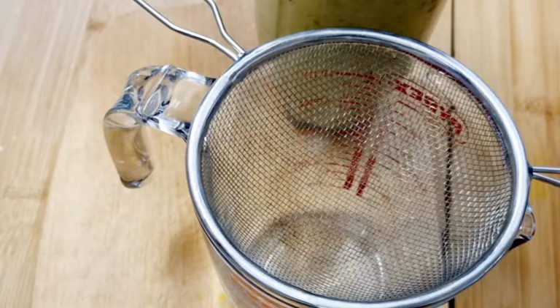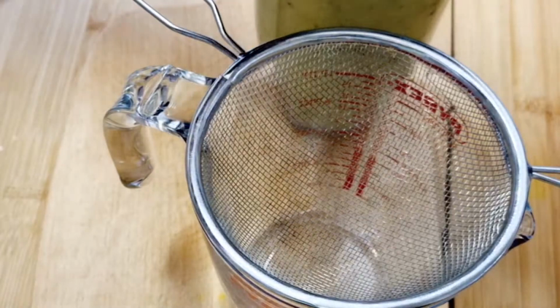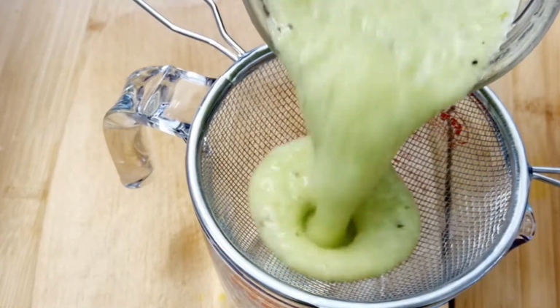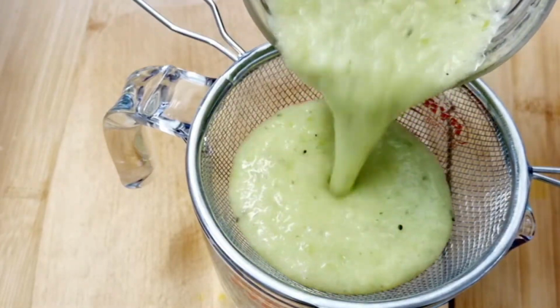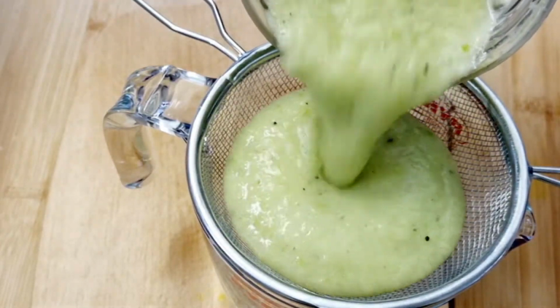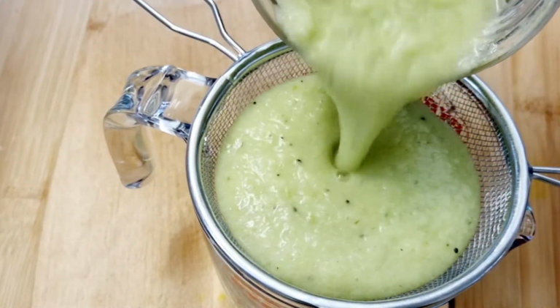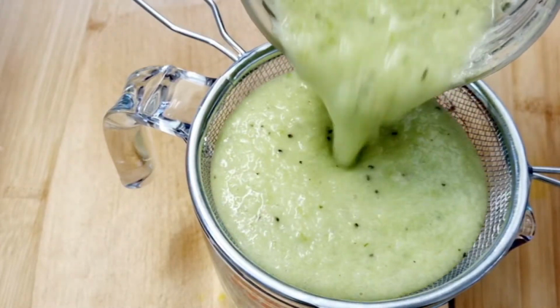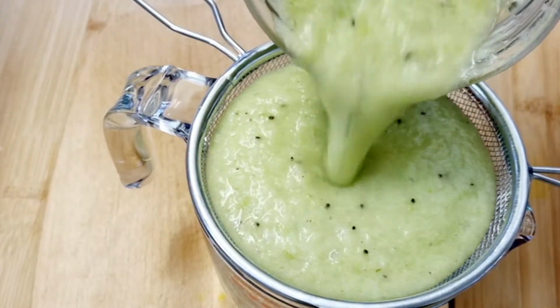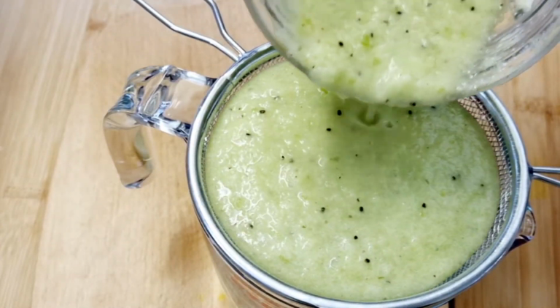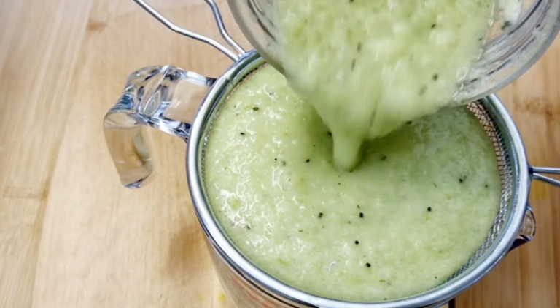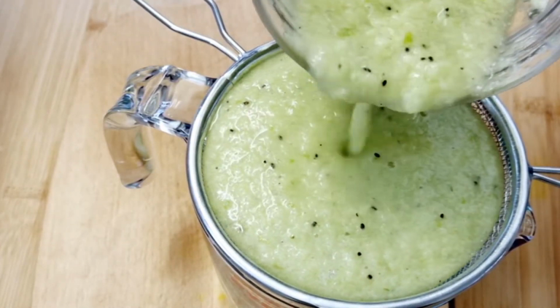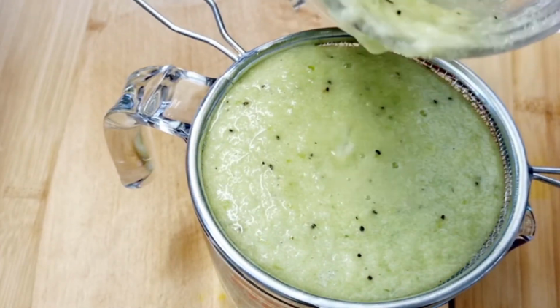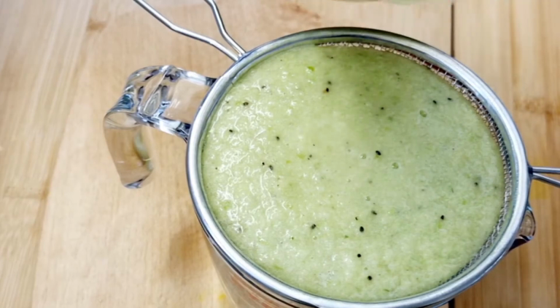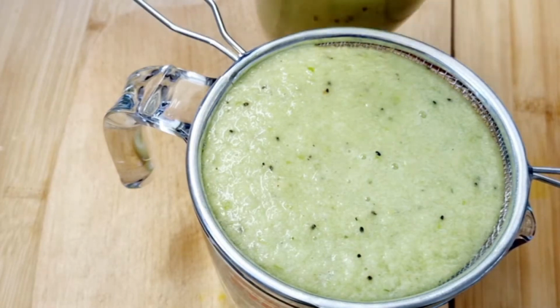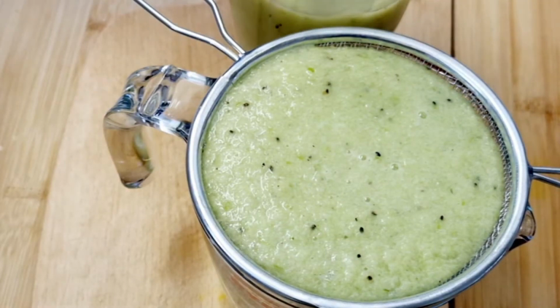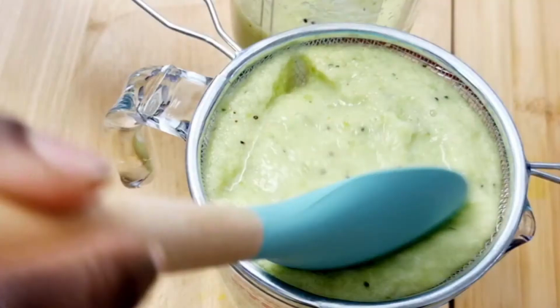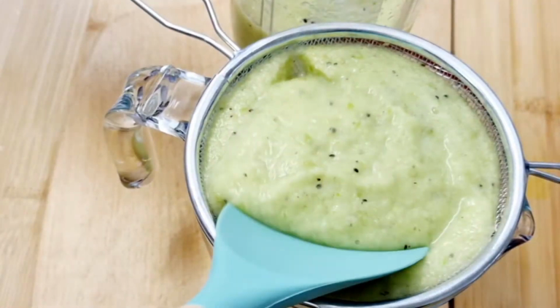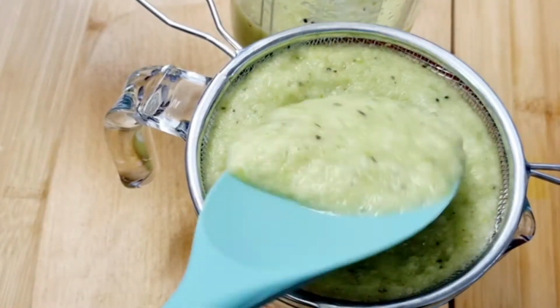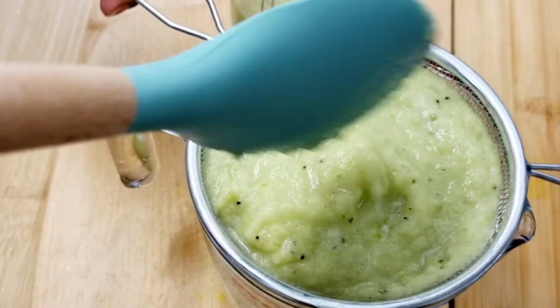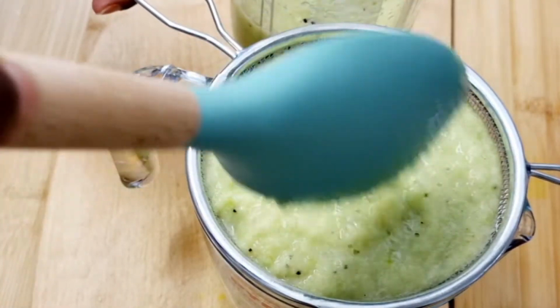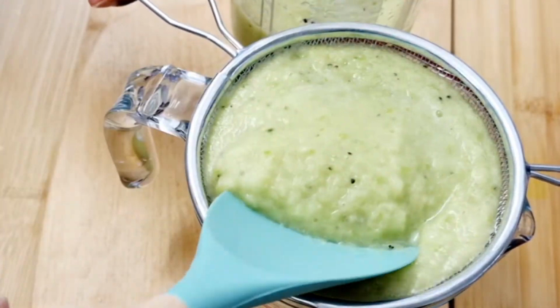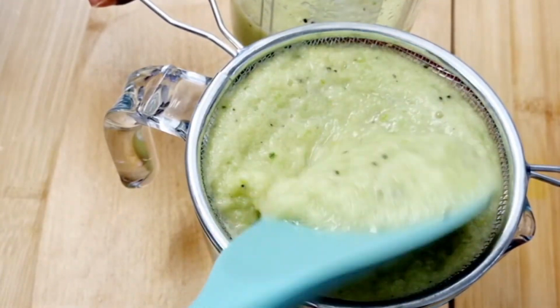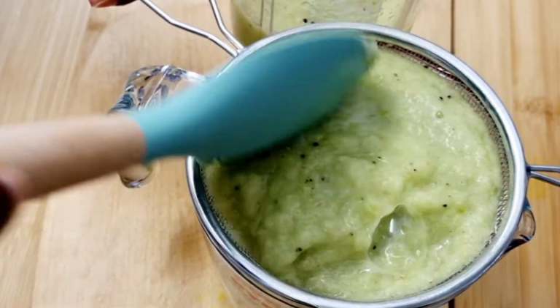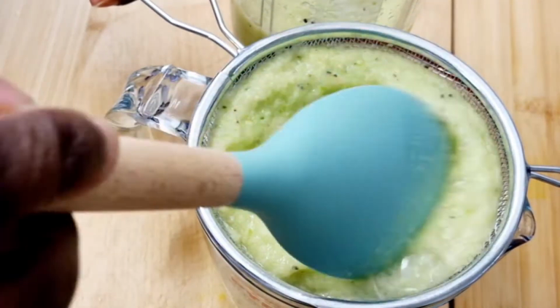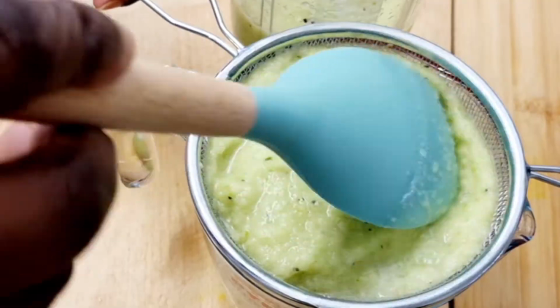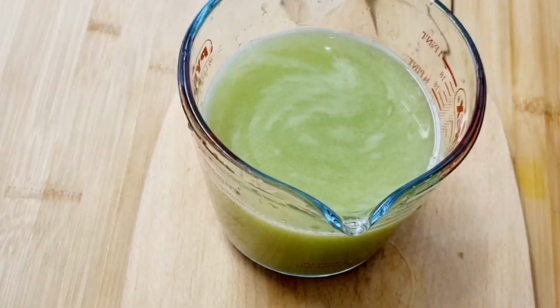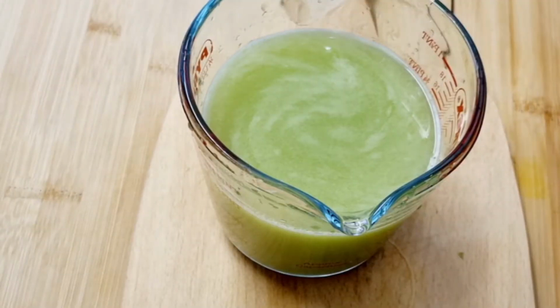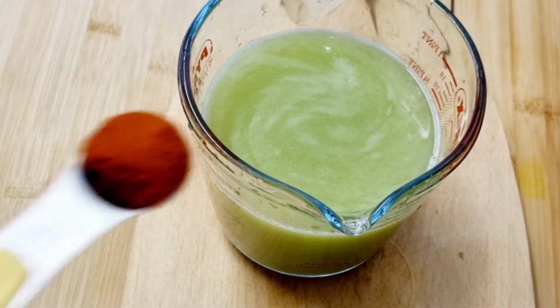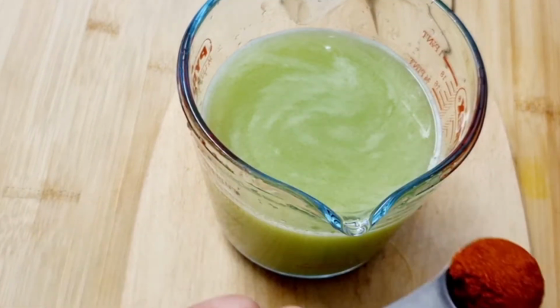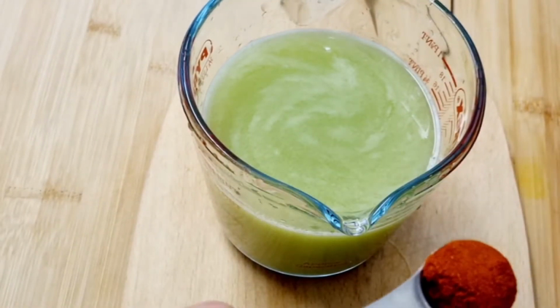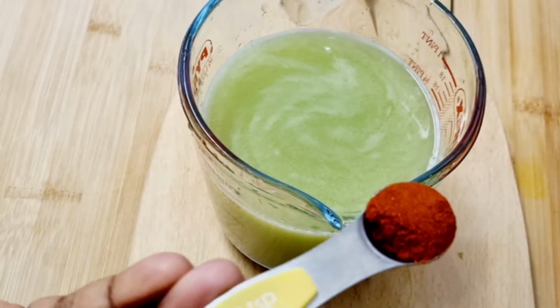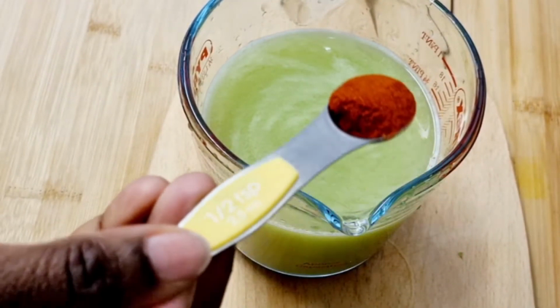If you haven't invested in a very high-speed blender, now is the time to do so. There are lots of sales going on, and the Ninja blender is one of the best on the market.